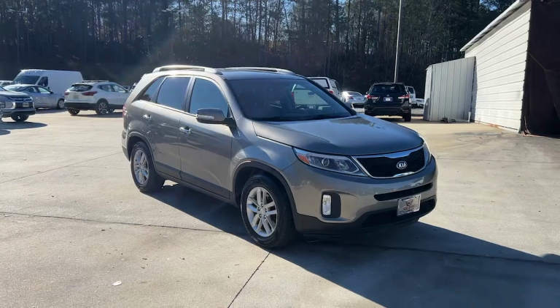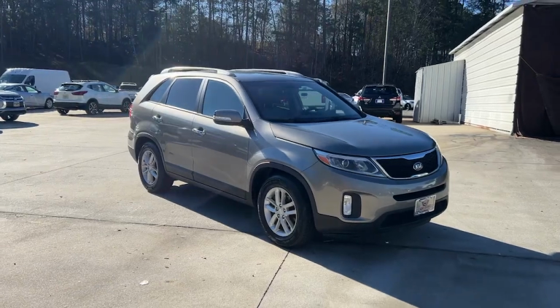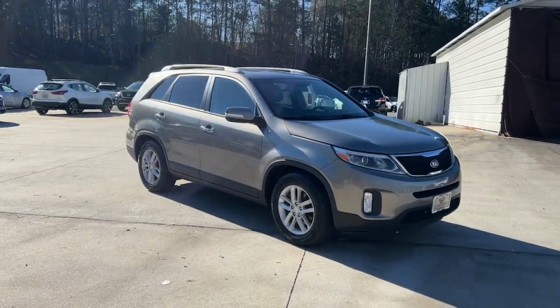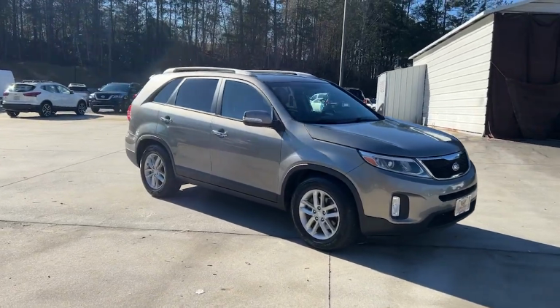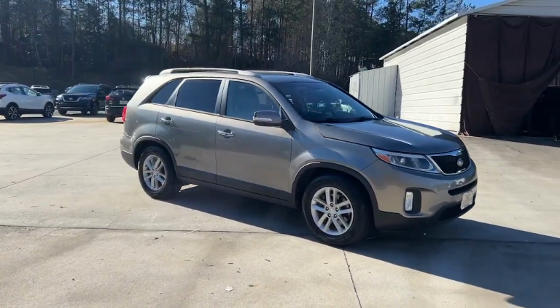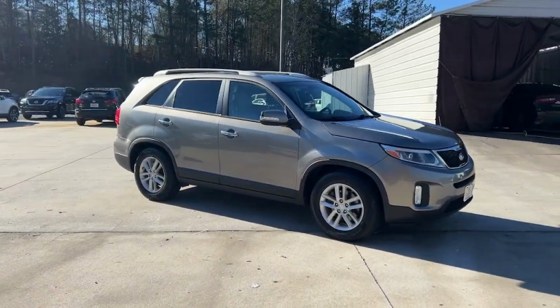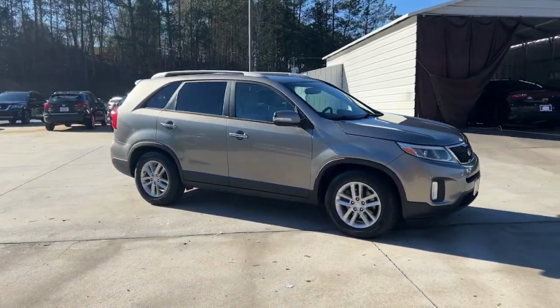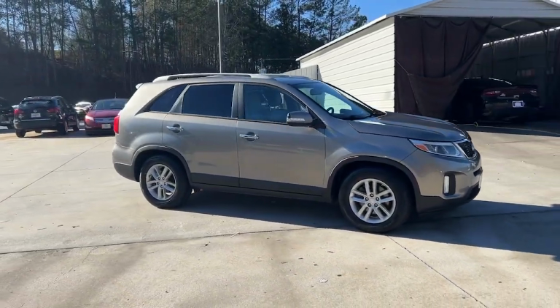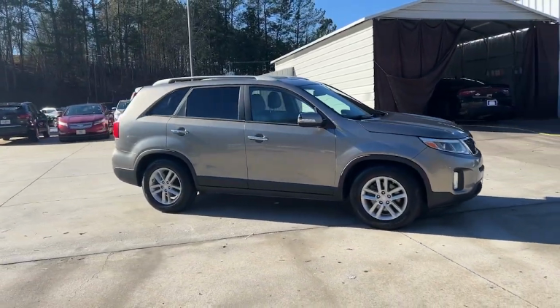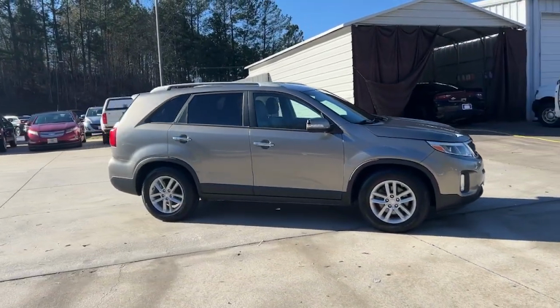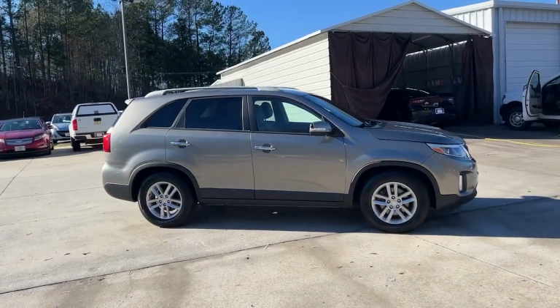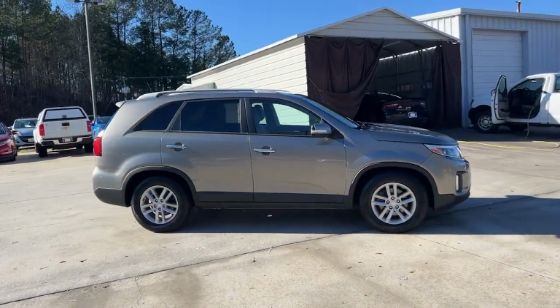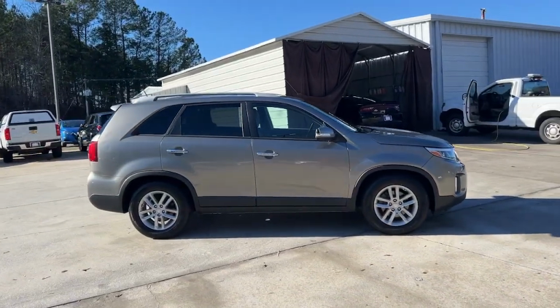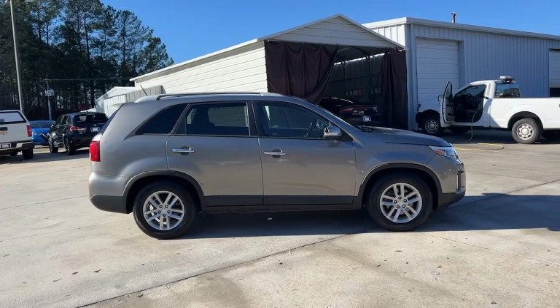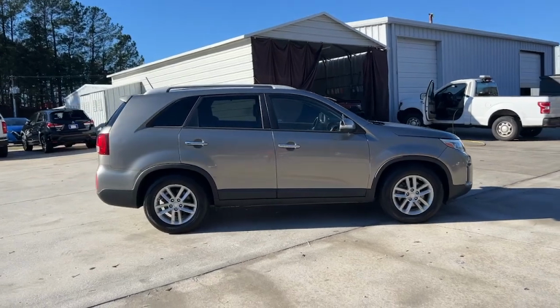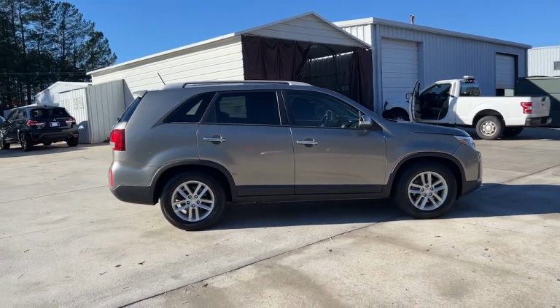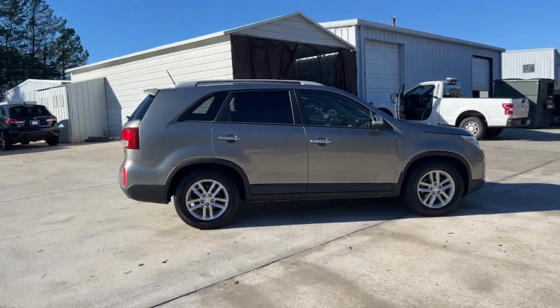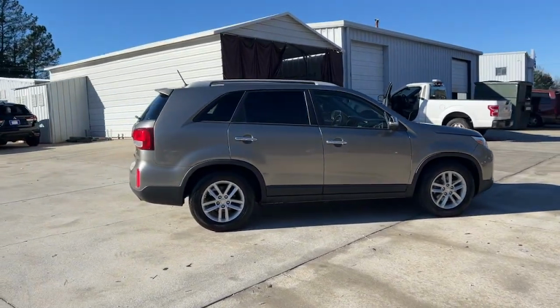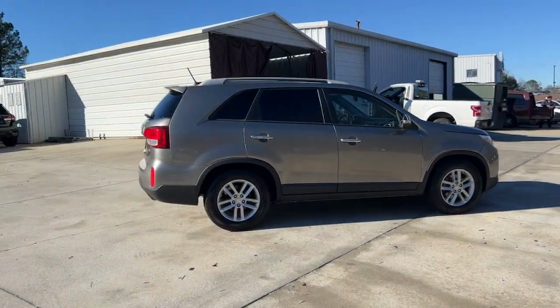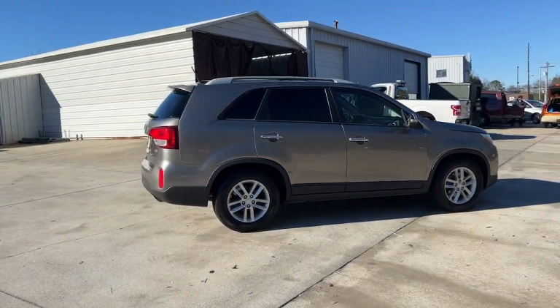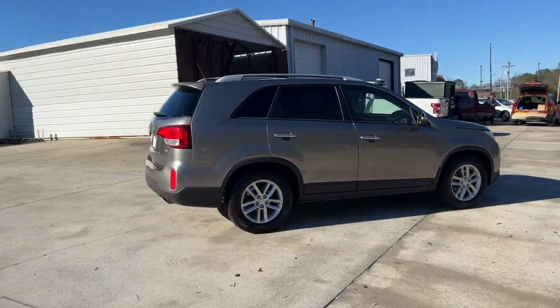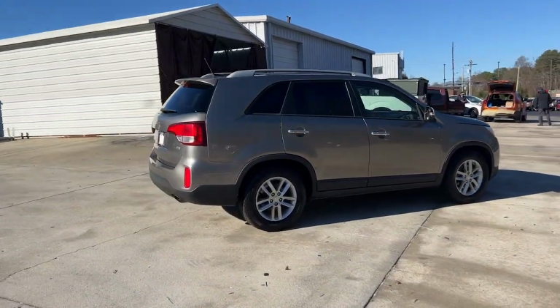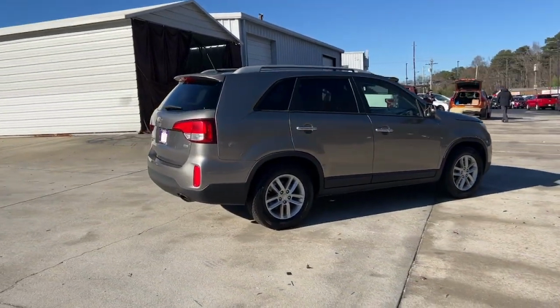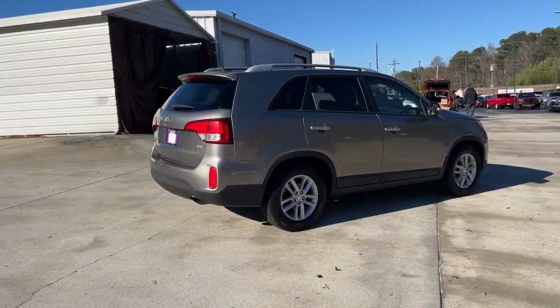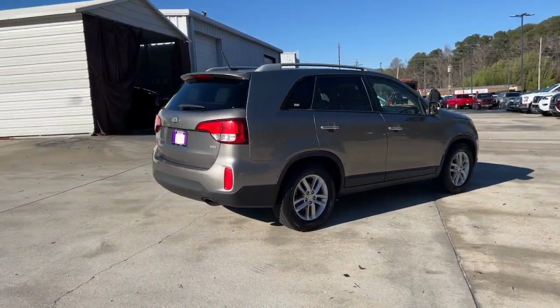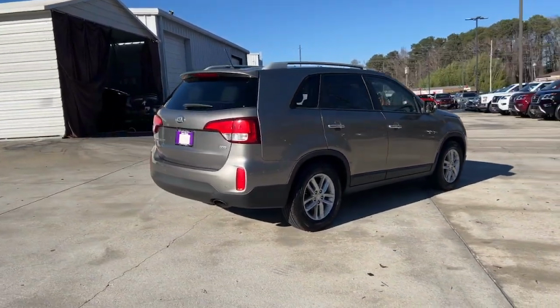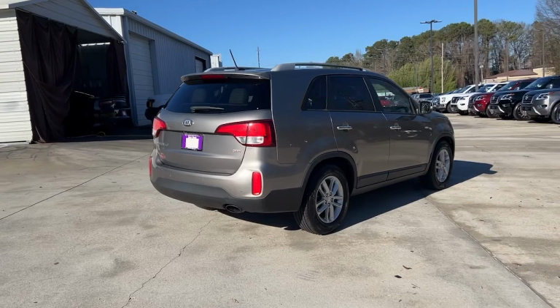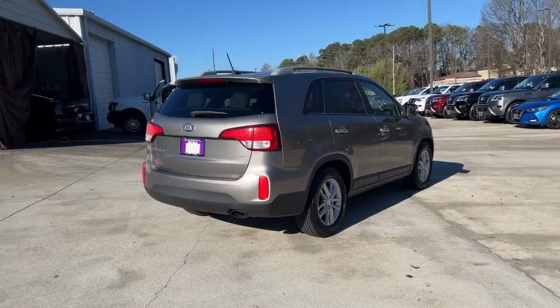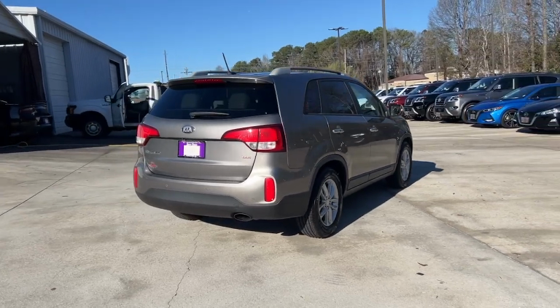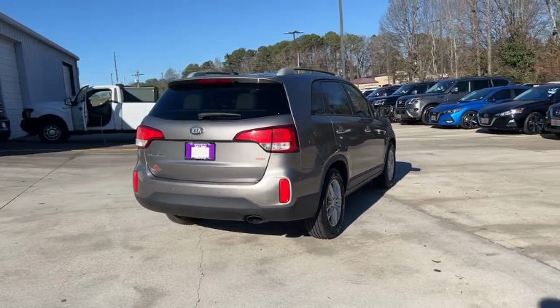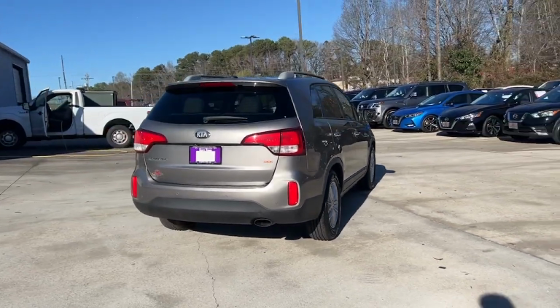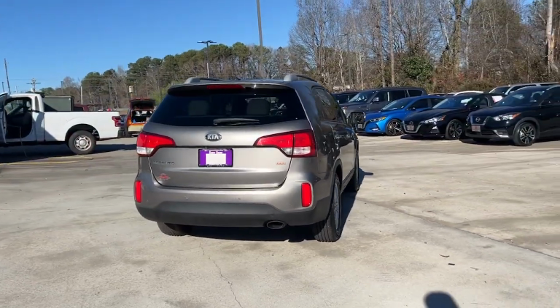Get into the 2014 Kia Sorento. With less than 80,000 miles on the odometer, this vehicle provides excellent value. Answer the call to adventure in this sleek Sorento.